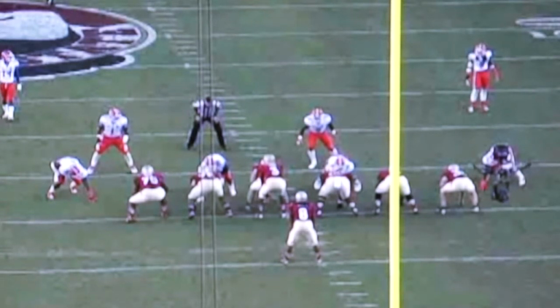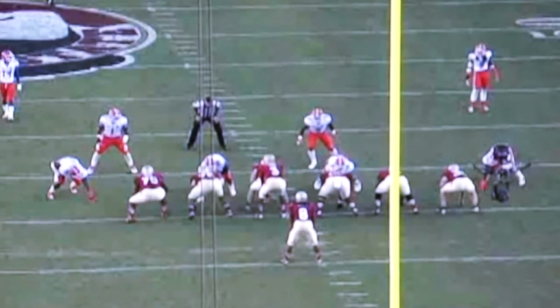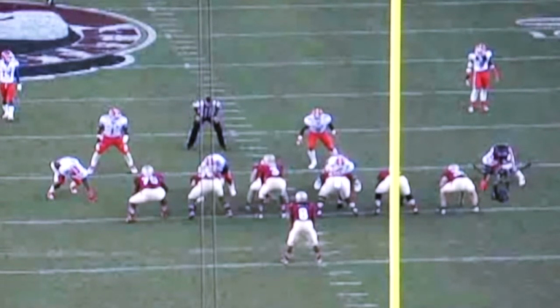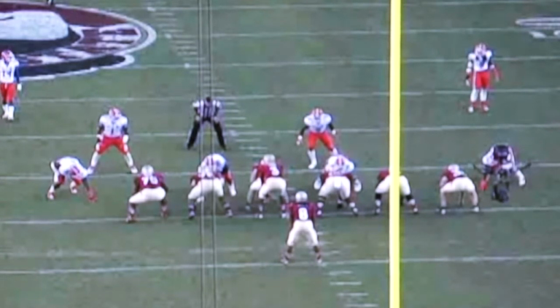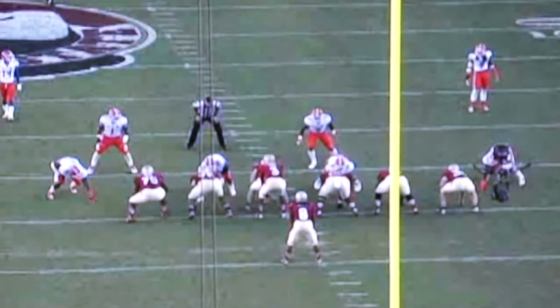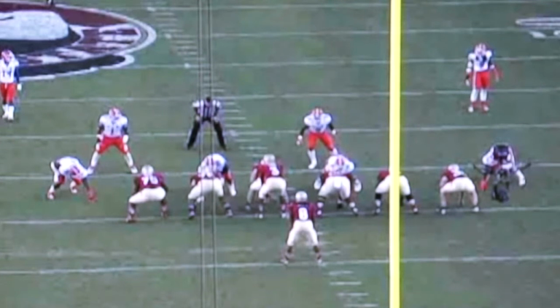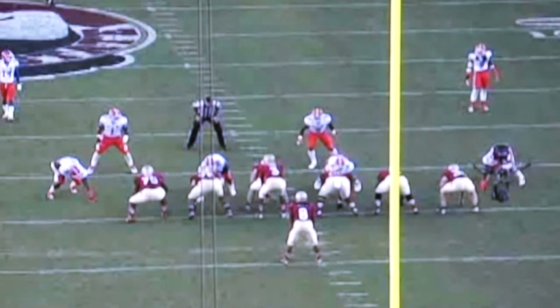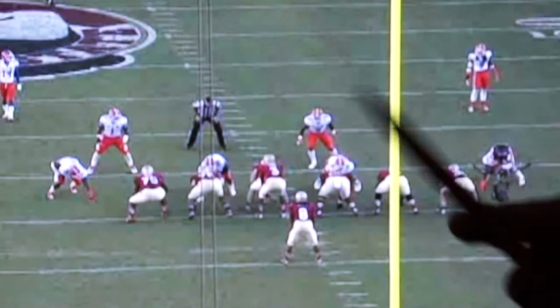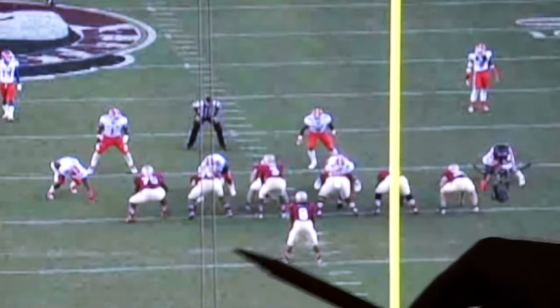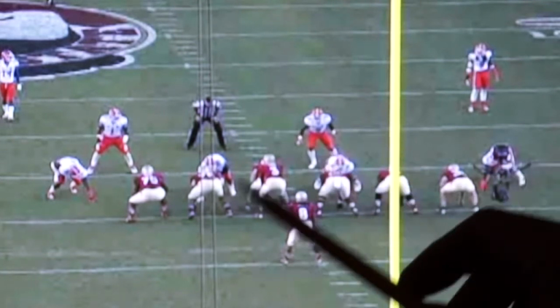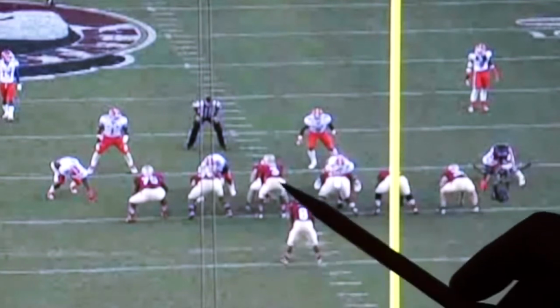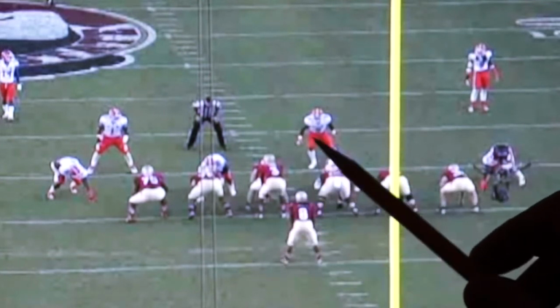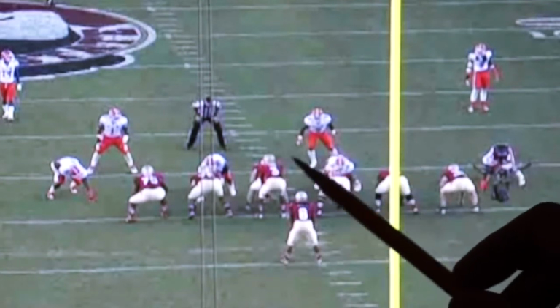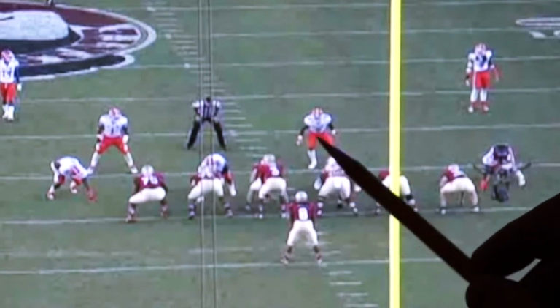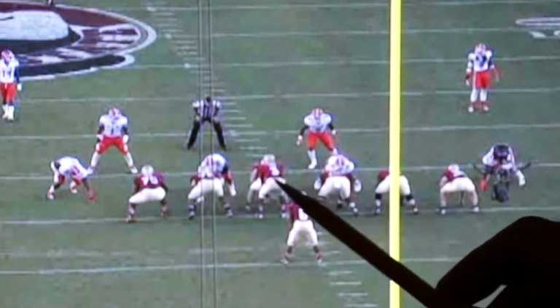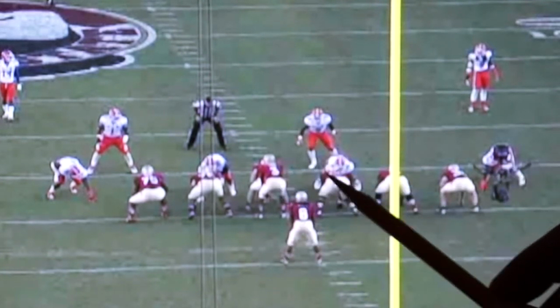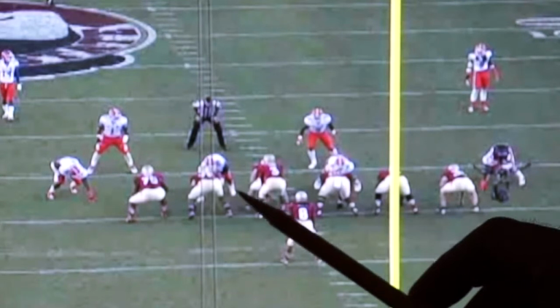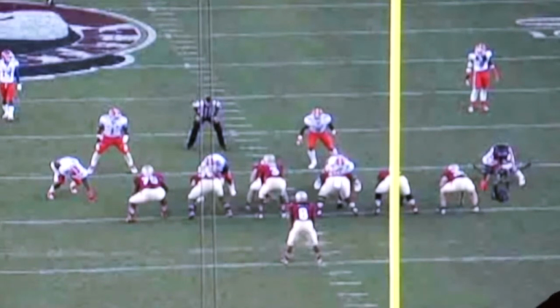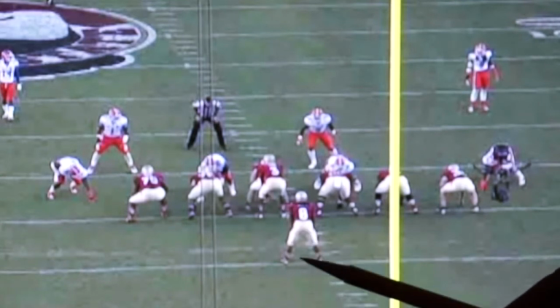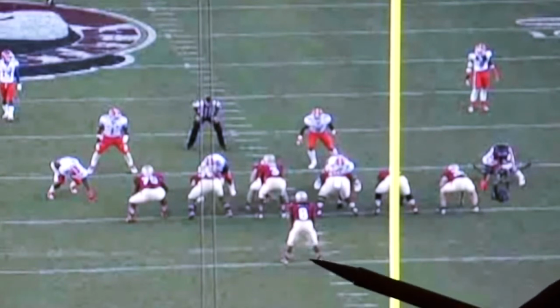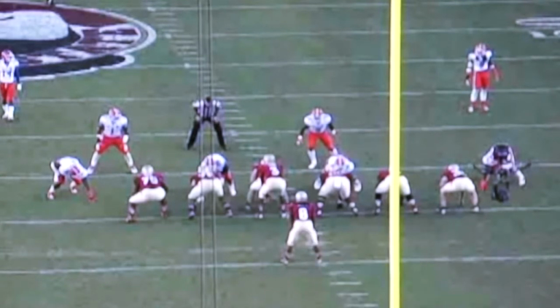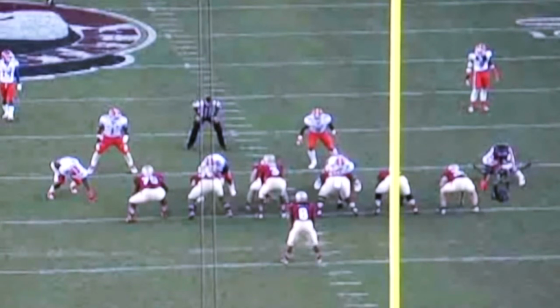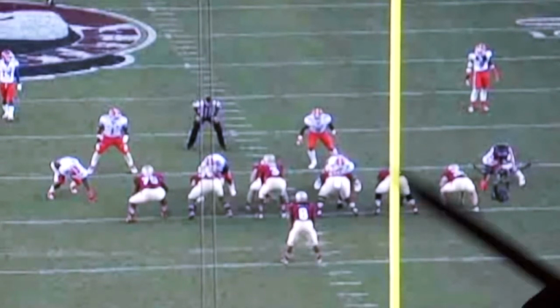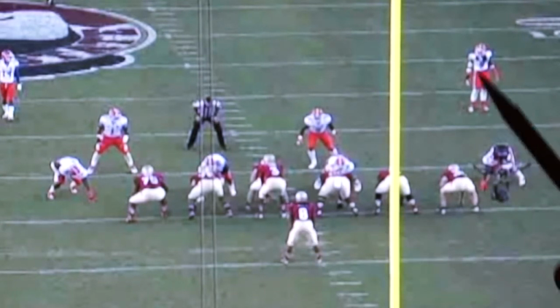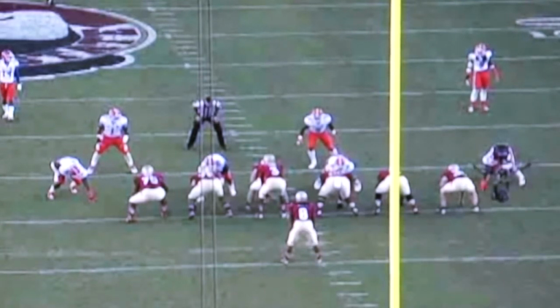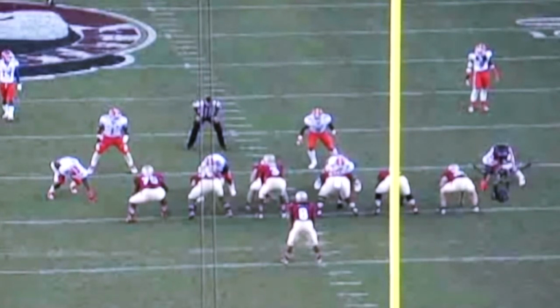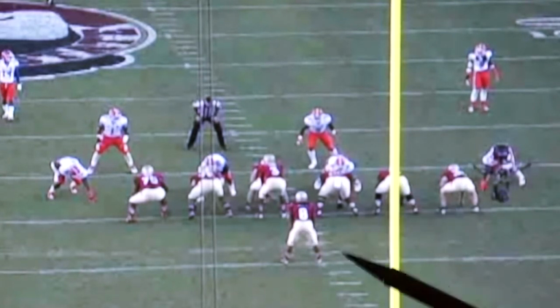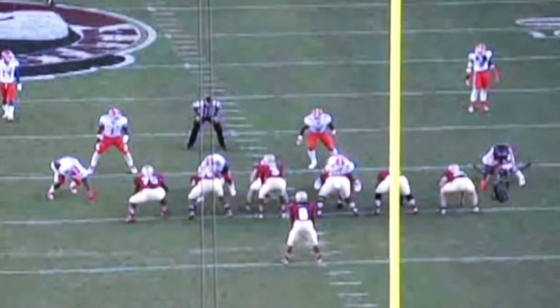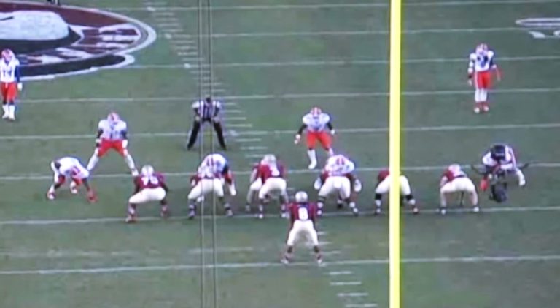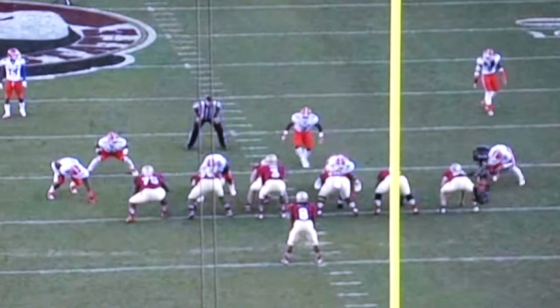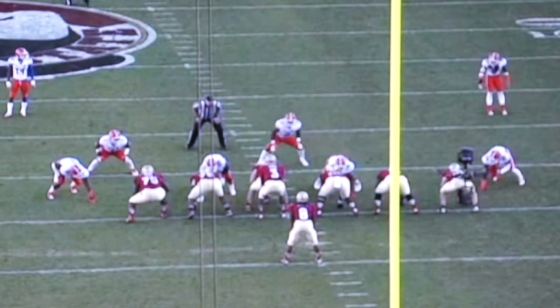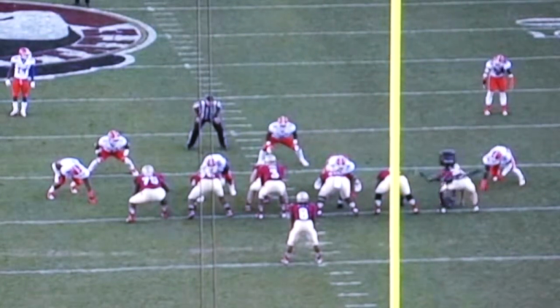Number one is football instinct, or his FBI. The second thing that the scouts look for is the athletic ability of the center. And the third thing is his ability to anchor the pocket. In these three examples, we're going to try to show you each of those qualities.